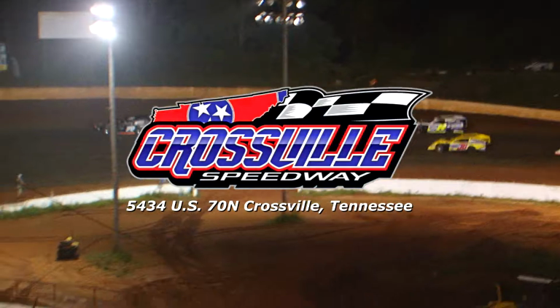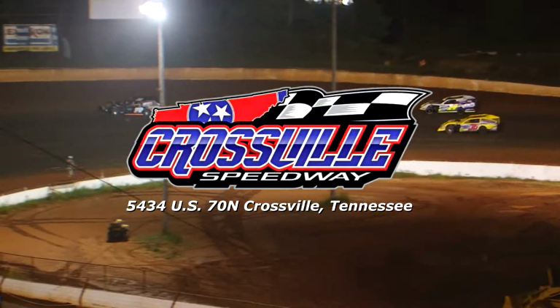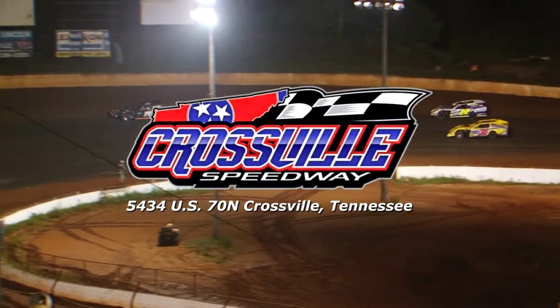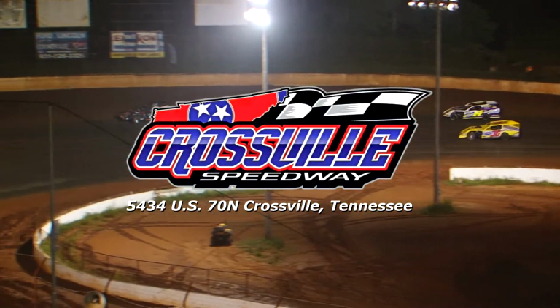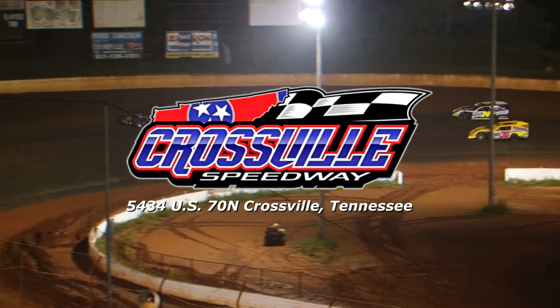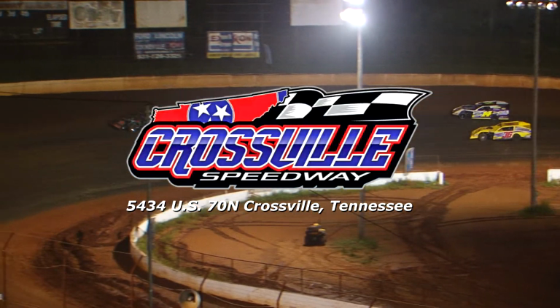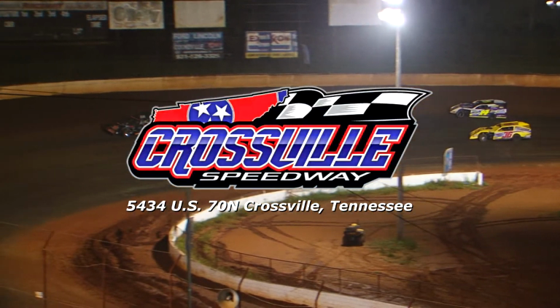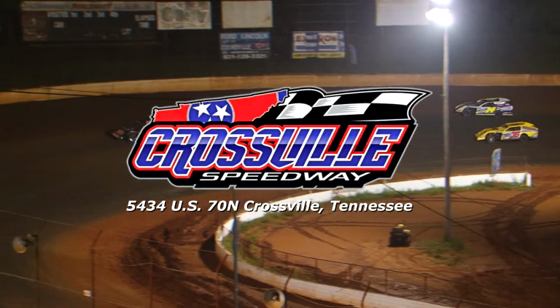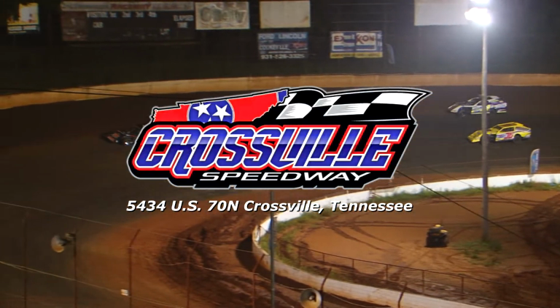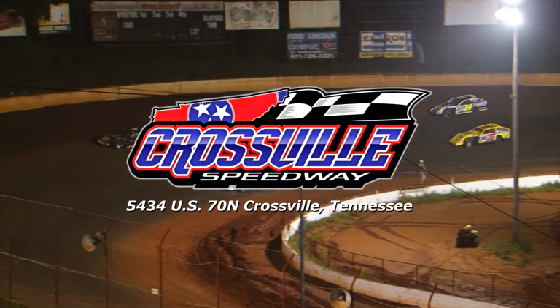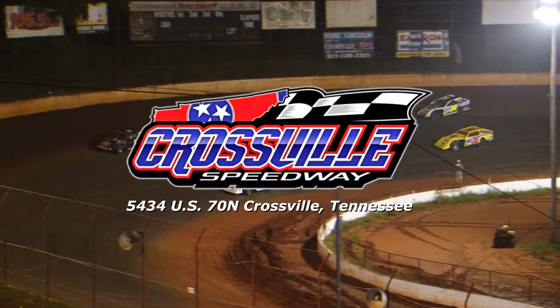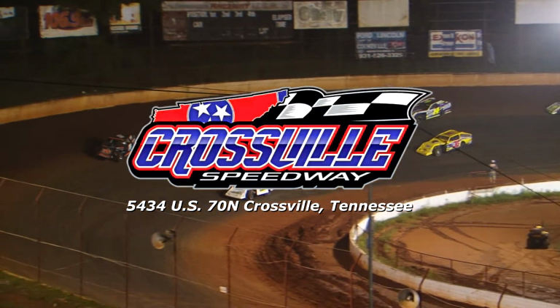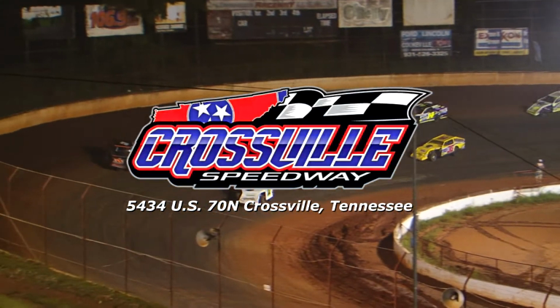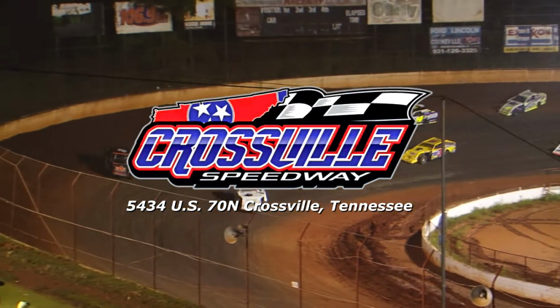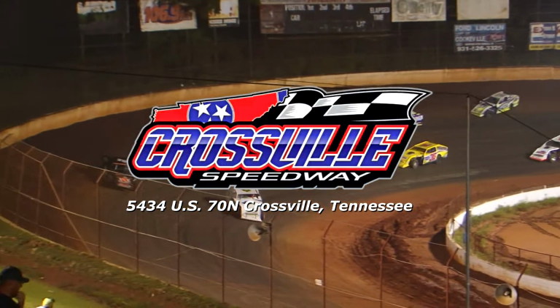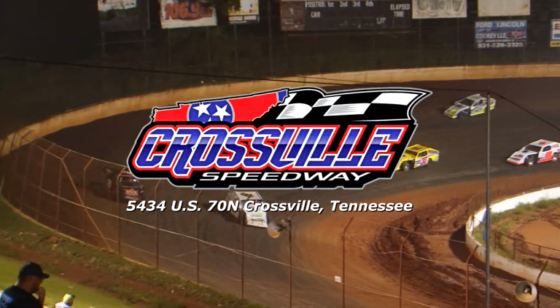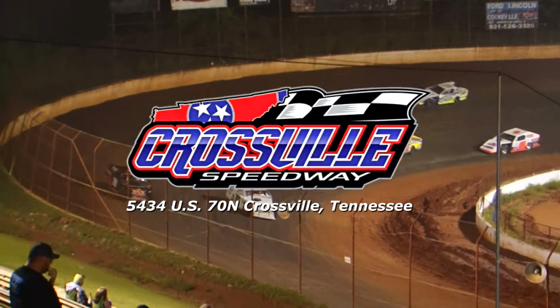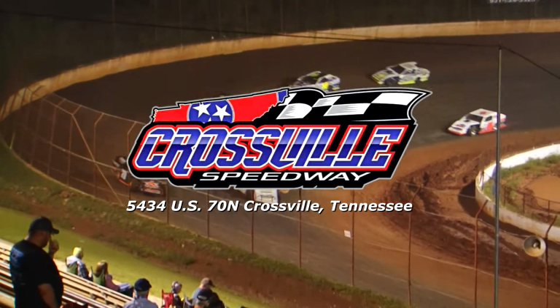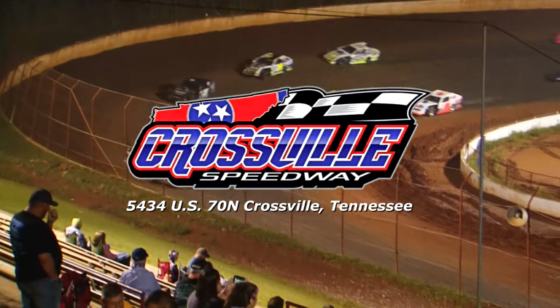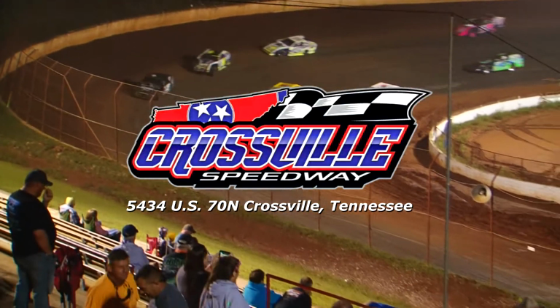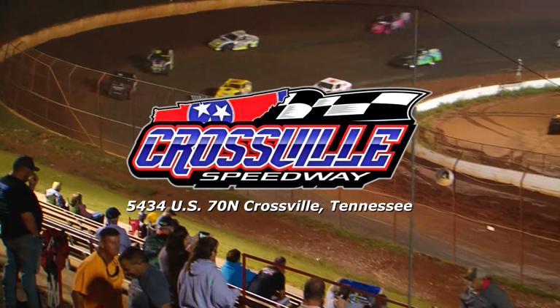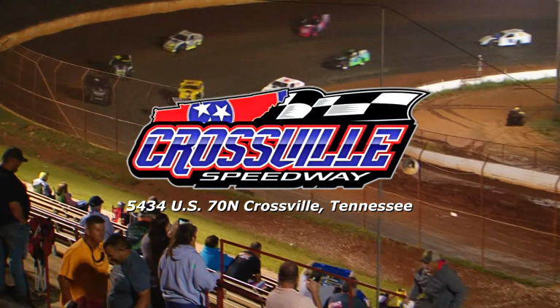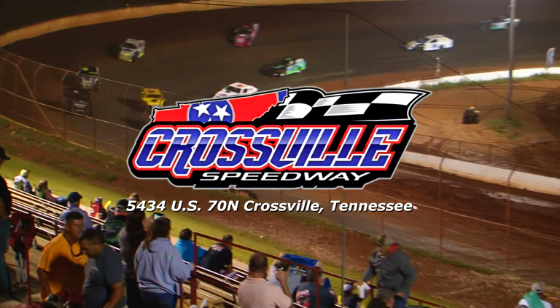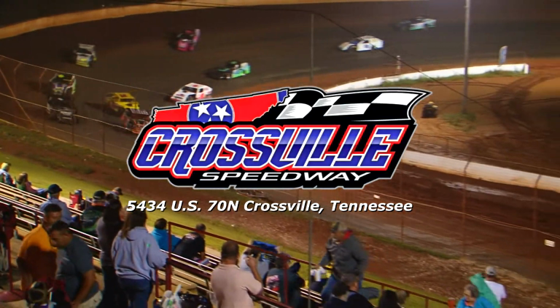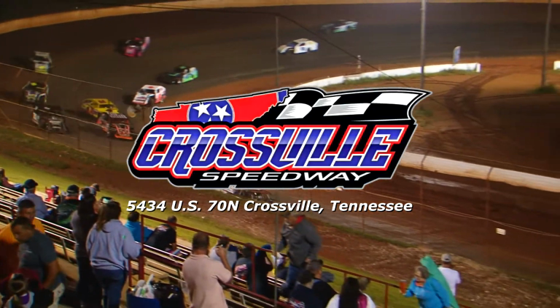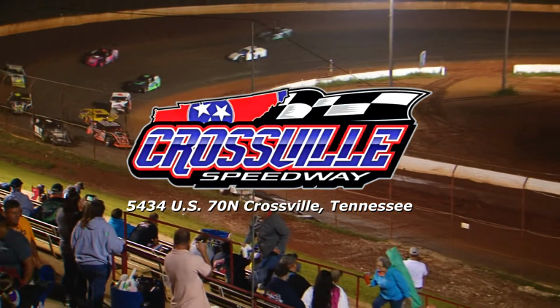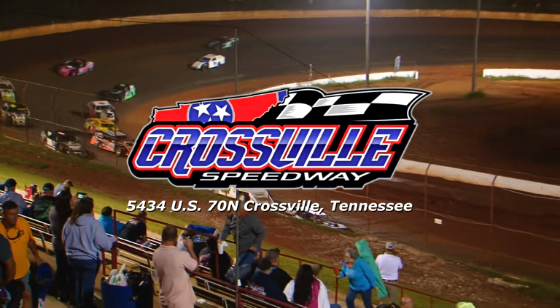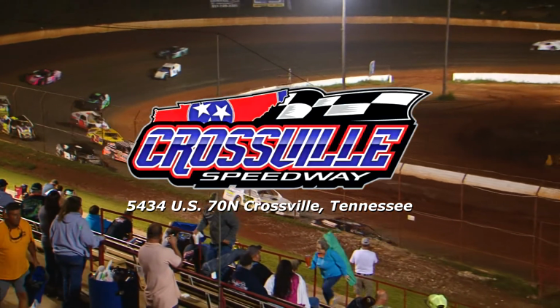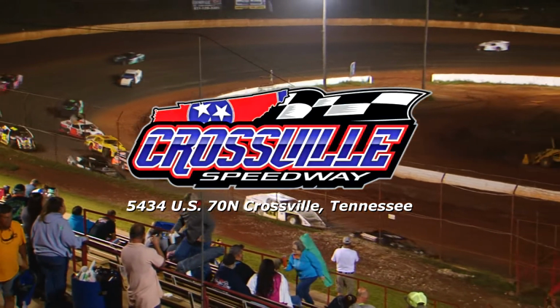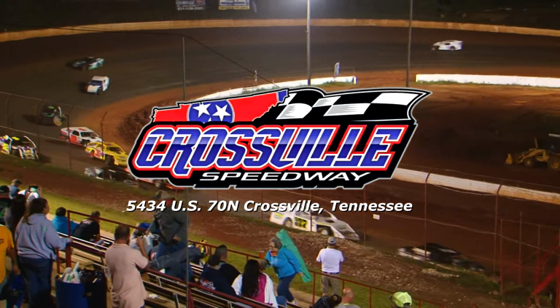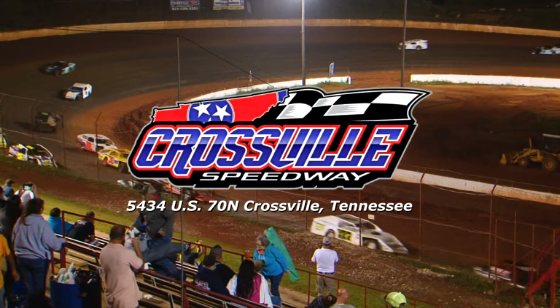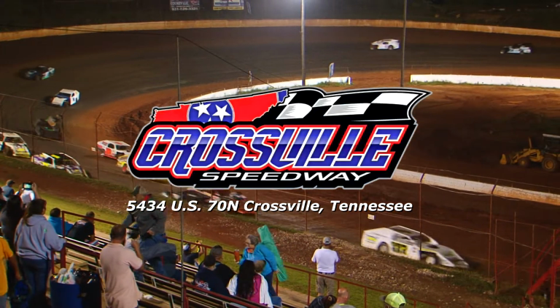A.J. Garber, and then it's going to be the 29C of Joey Cotterman out of Cookeville, Tennessee, and you got the 20-20 impressive chassis machine of Jeff Hamby.